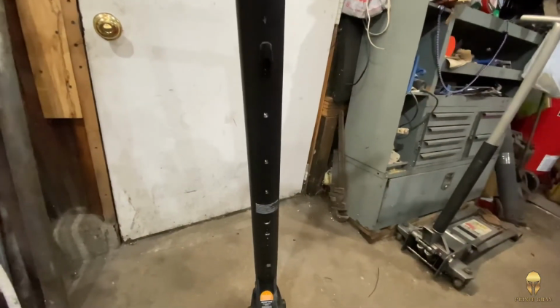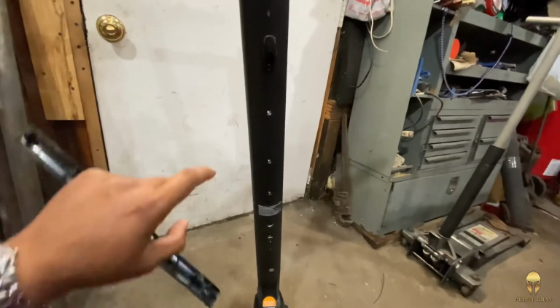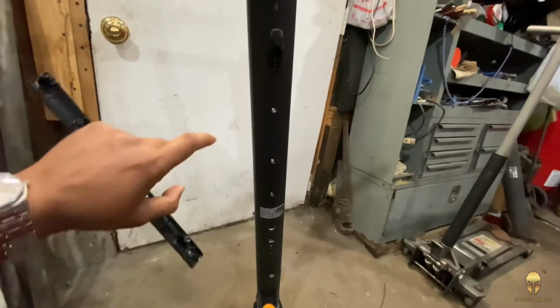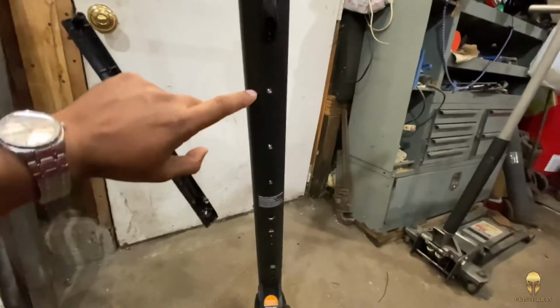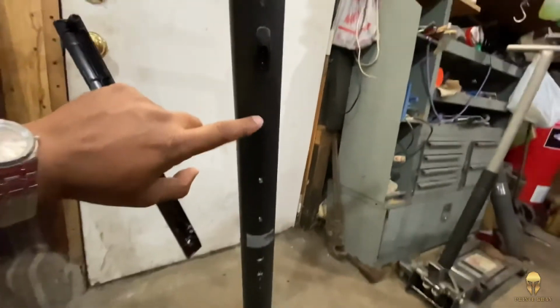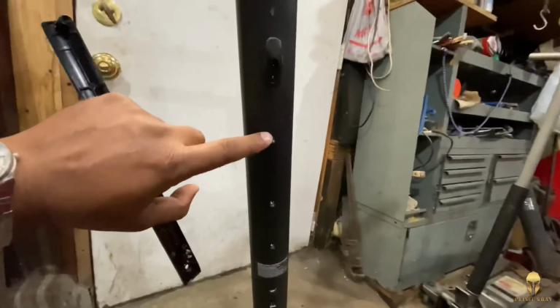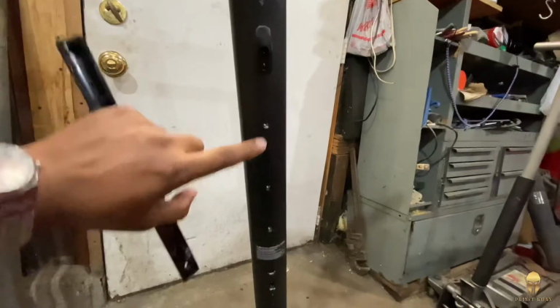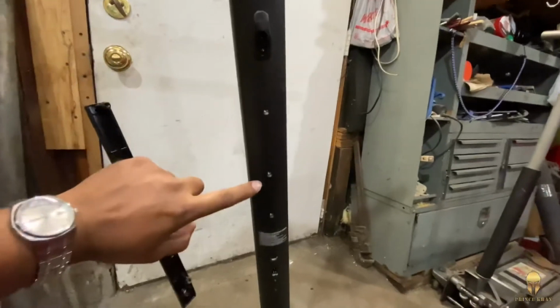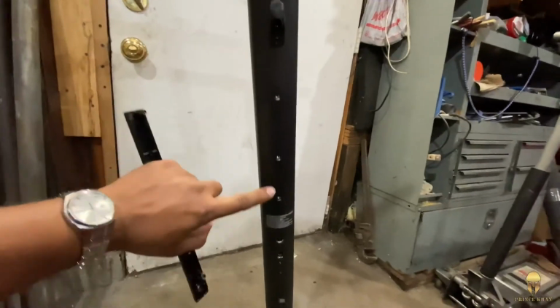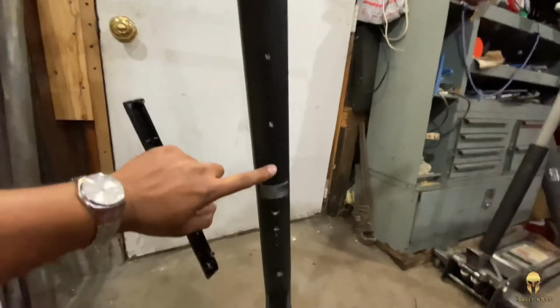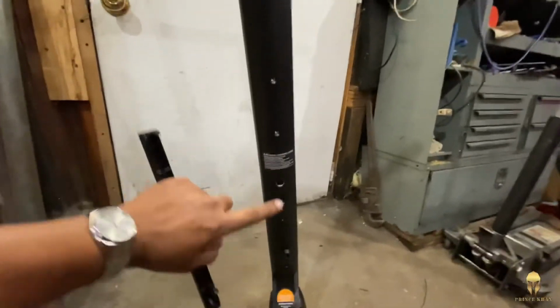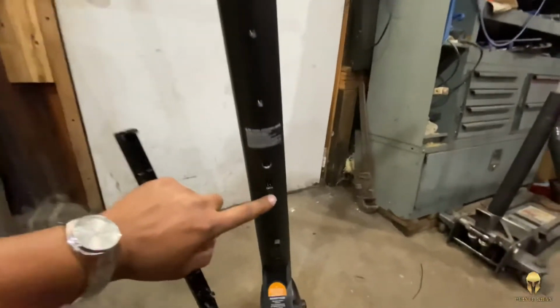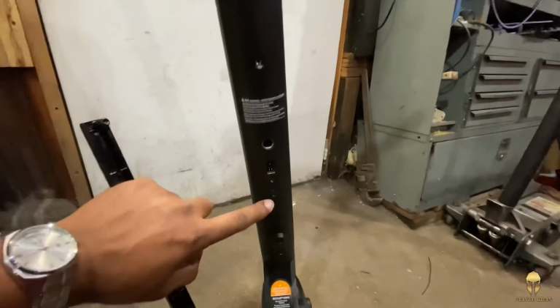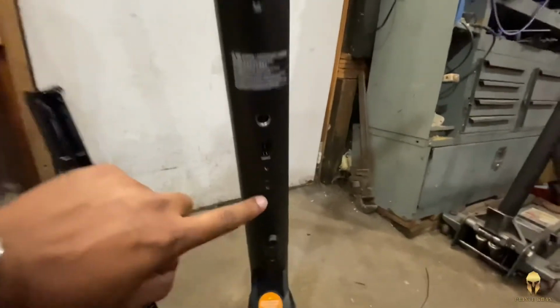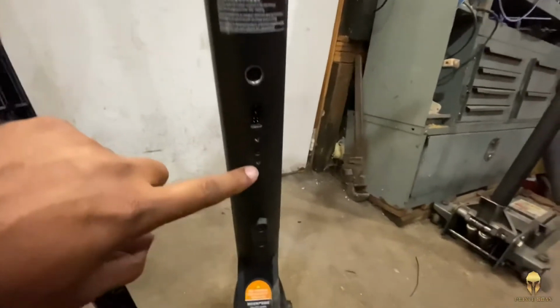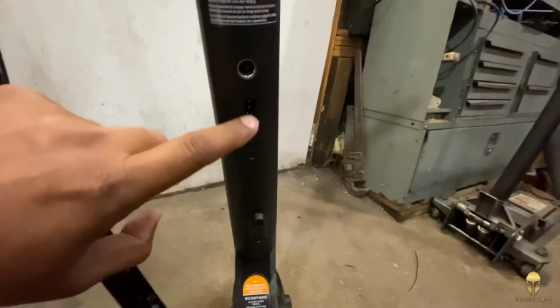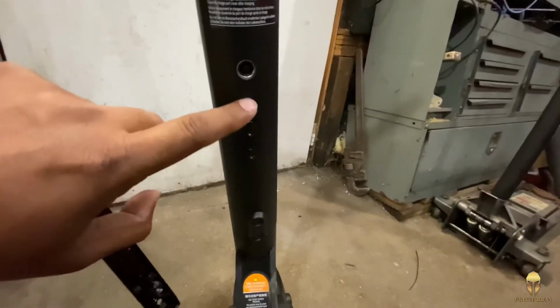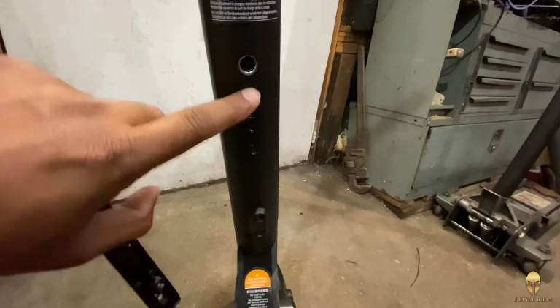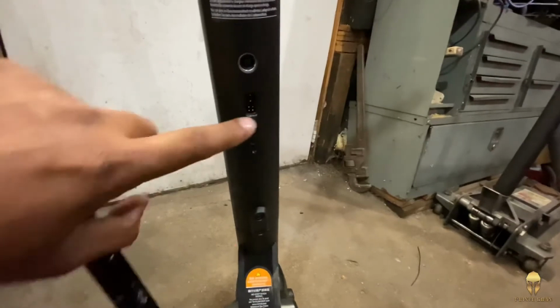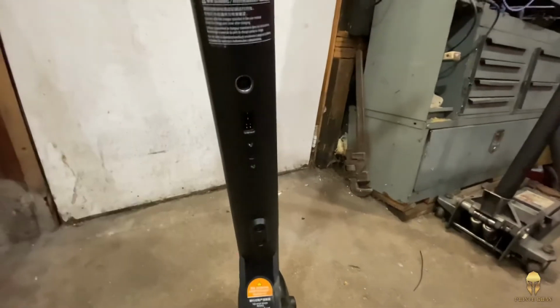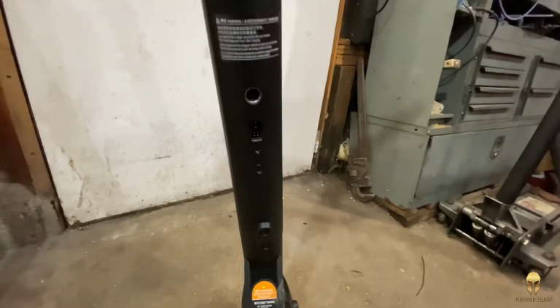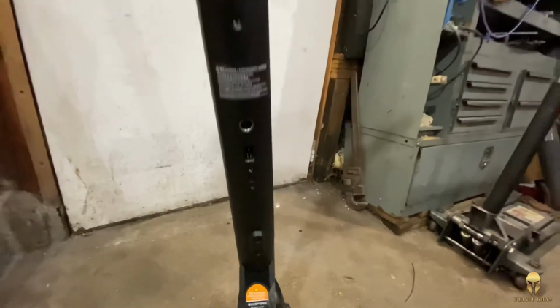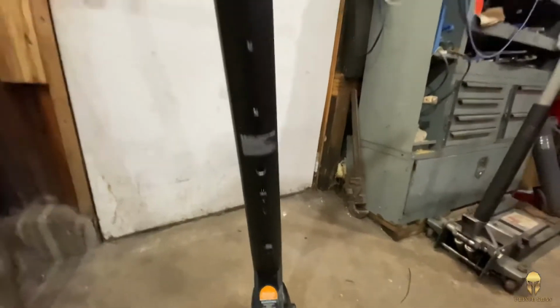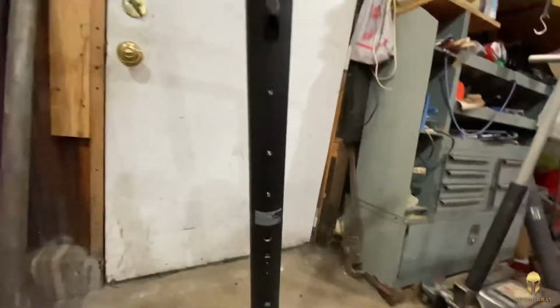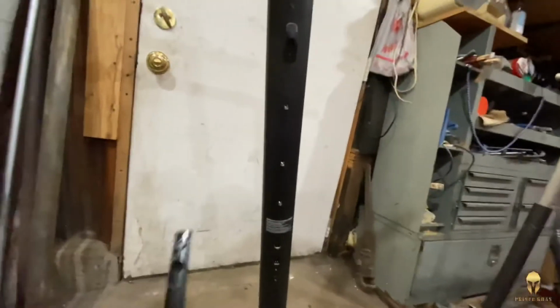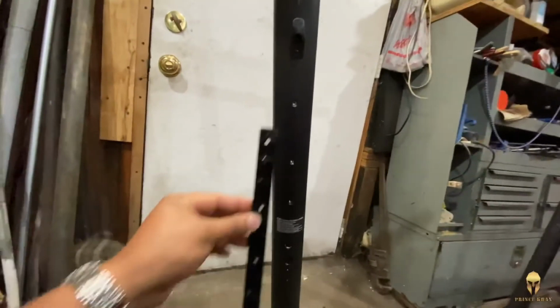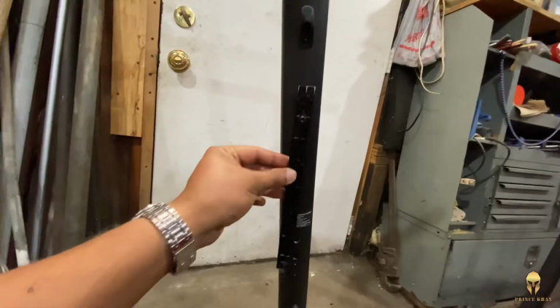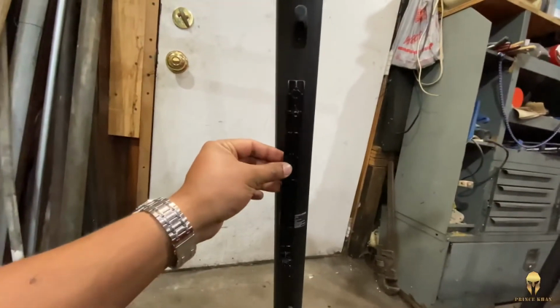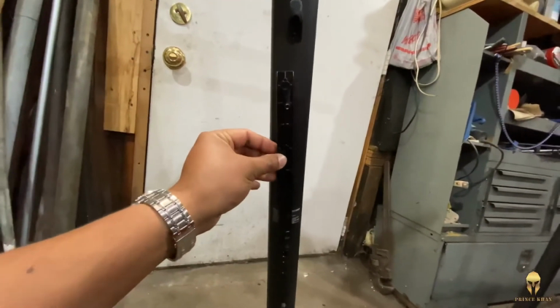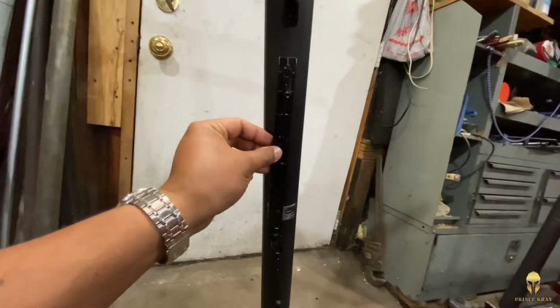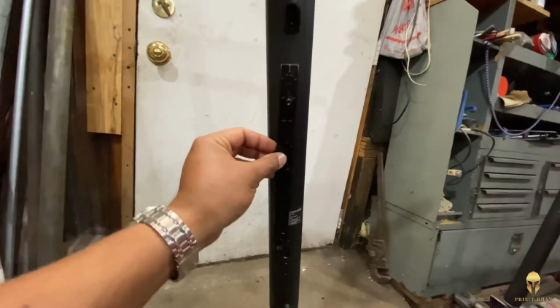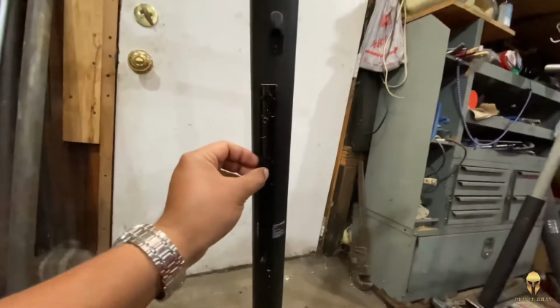Looks like all five screws come out — this one, this one, that one, and there's two over here that were holding this cover up. So once I remove those, I will install this bracket right here.